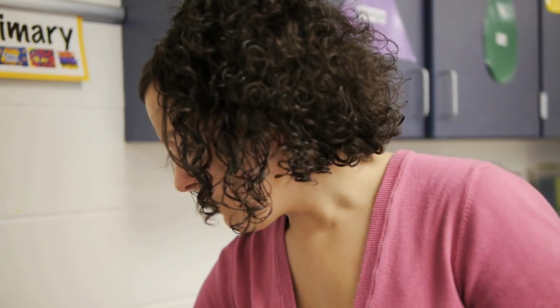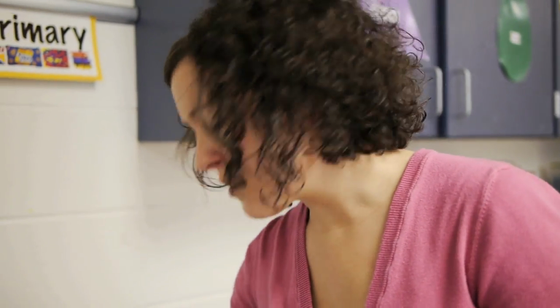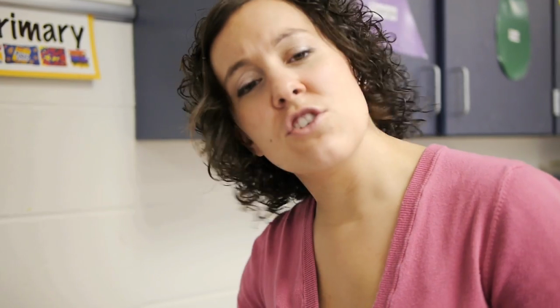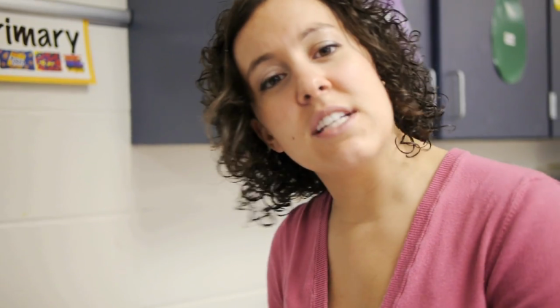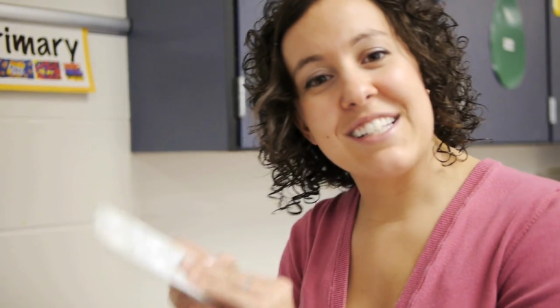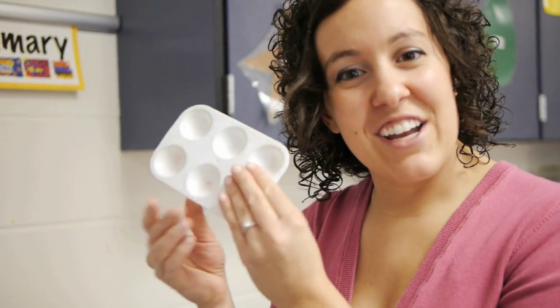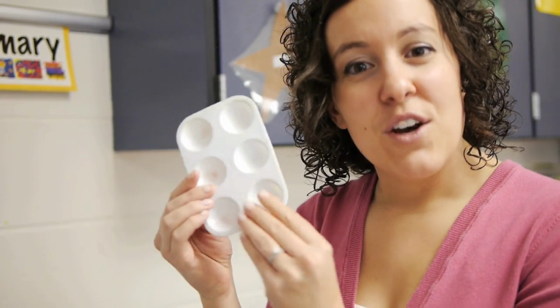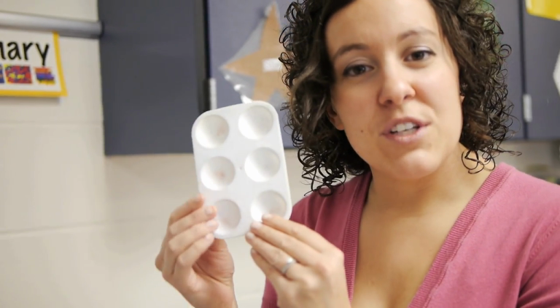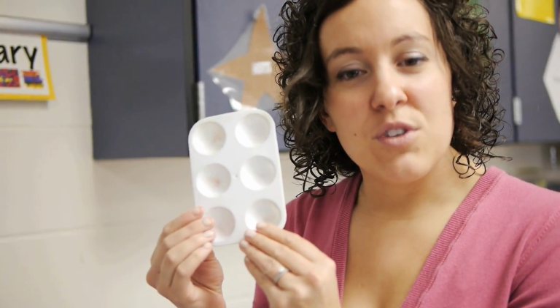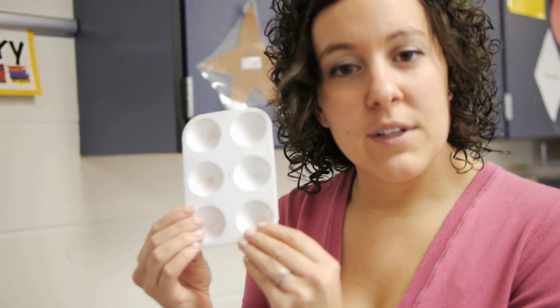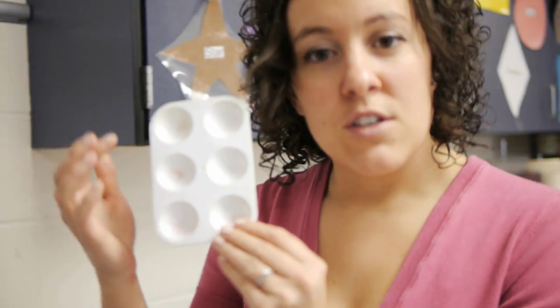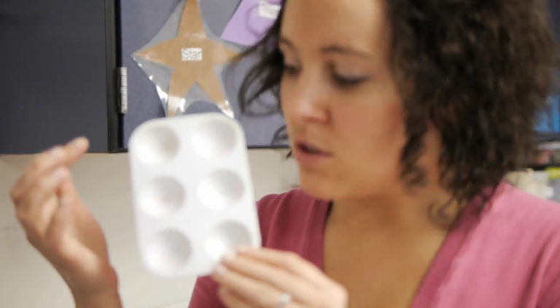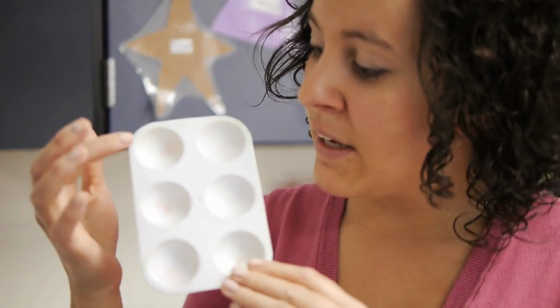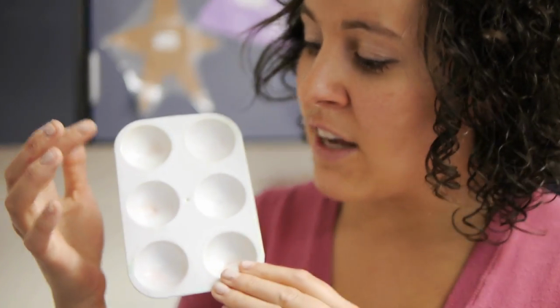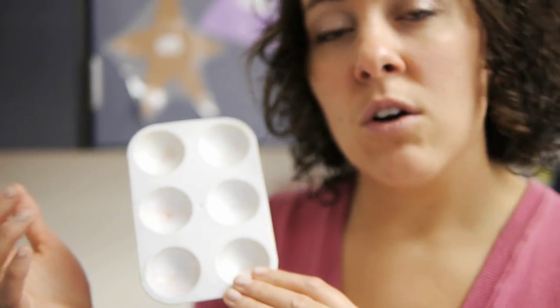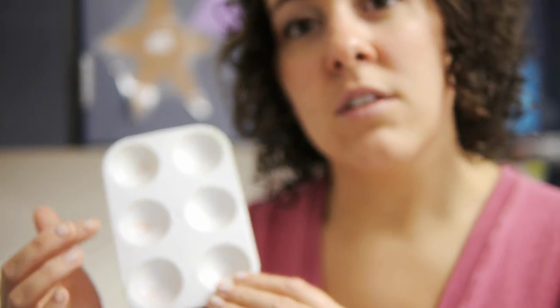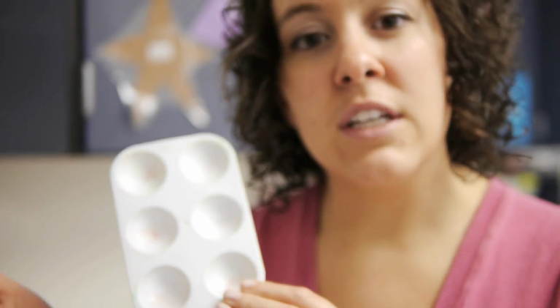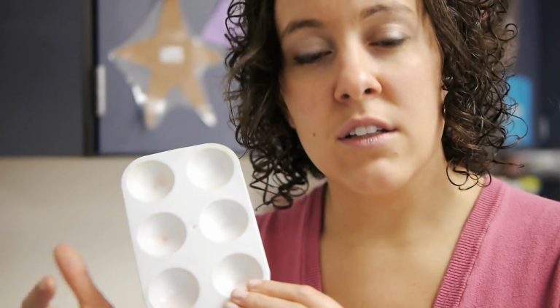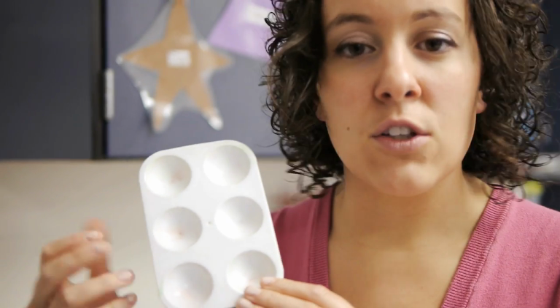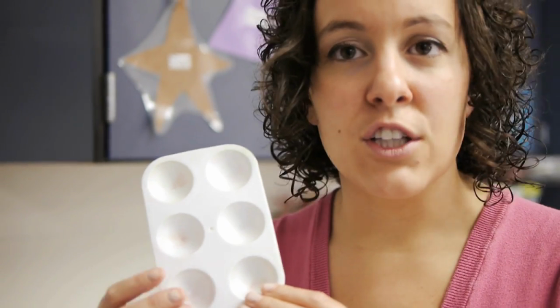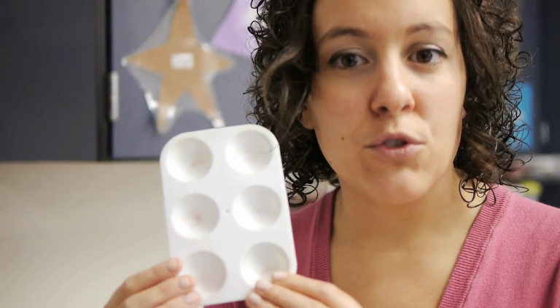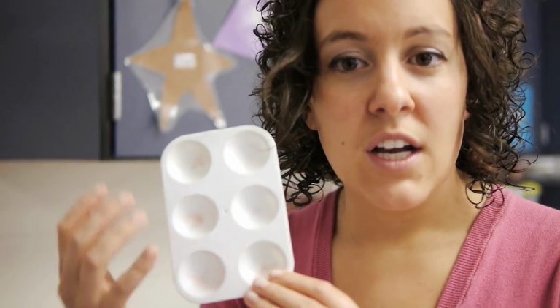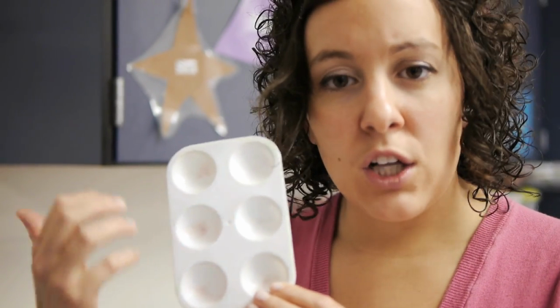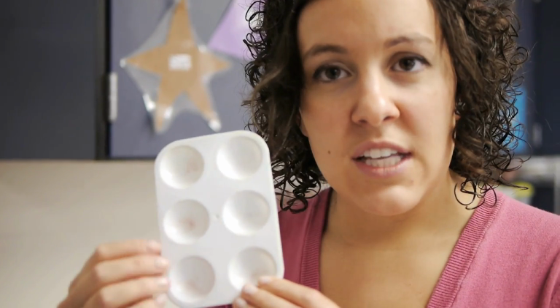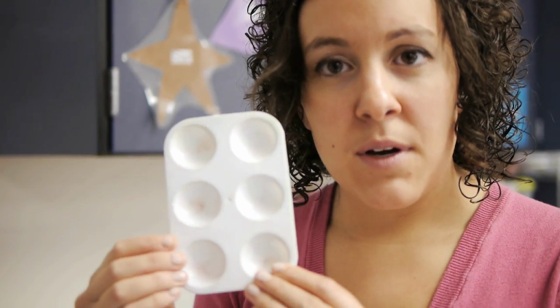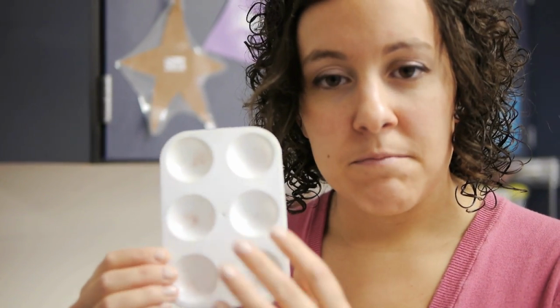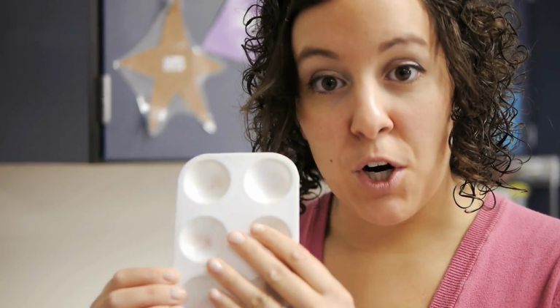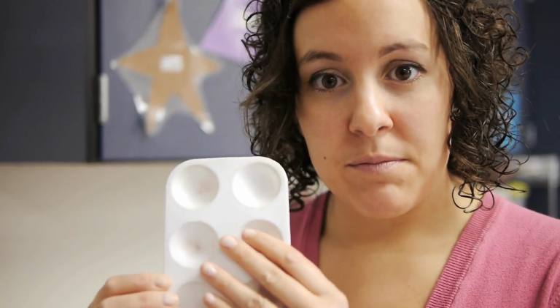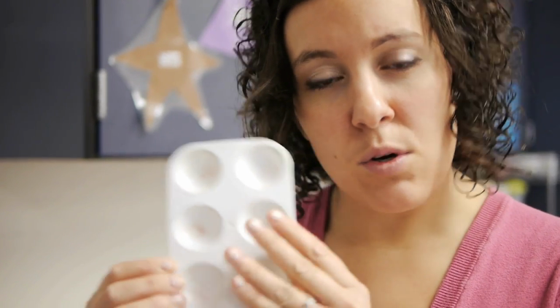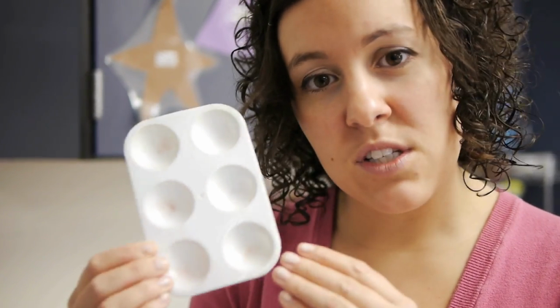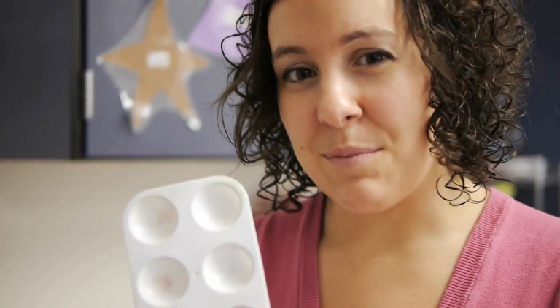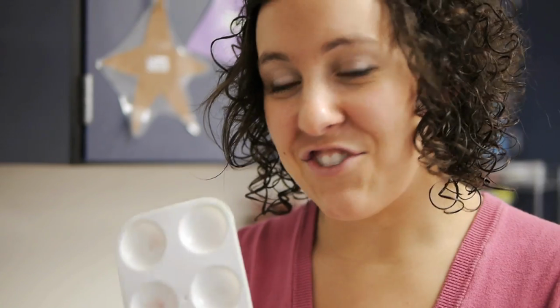I also like to use these mixing trays when we do color wheels, so students can make their yellow, their green, their yellow-green, their blue-green, all in the same compartment. So I use these quite a bit actually.